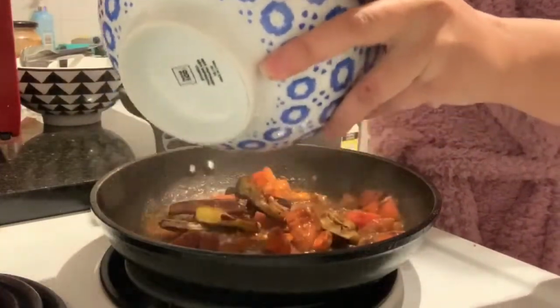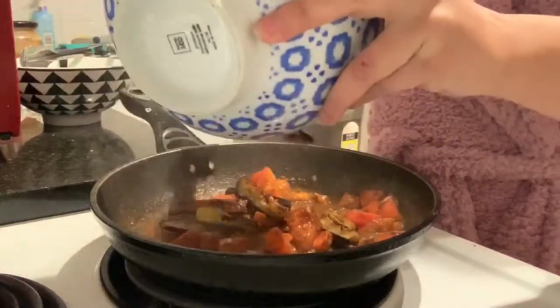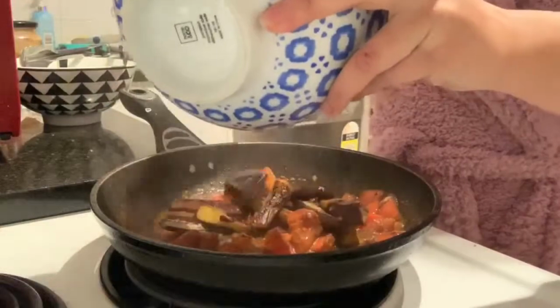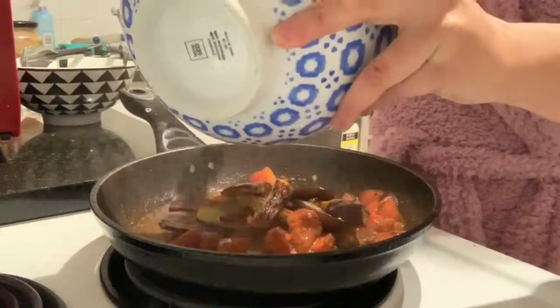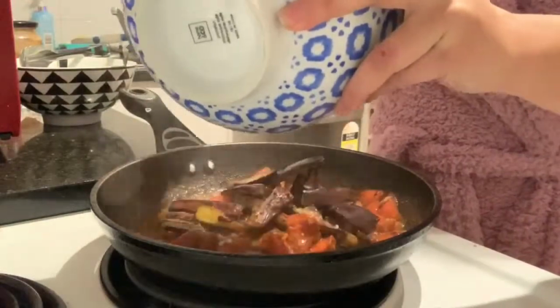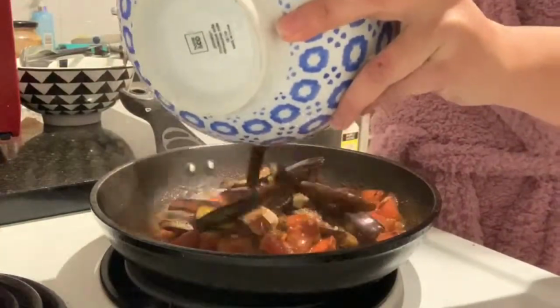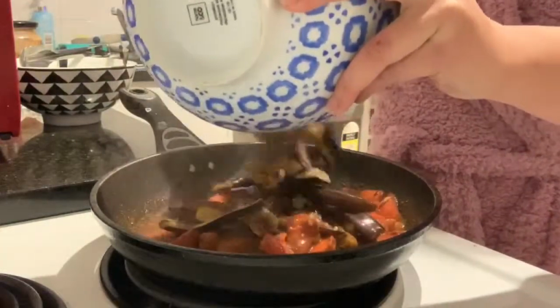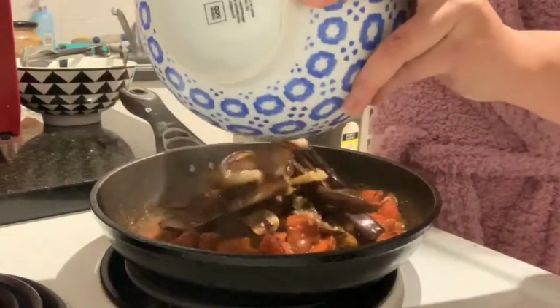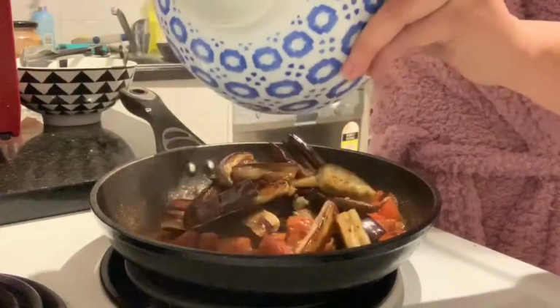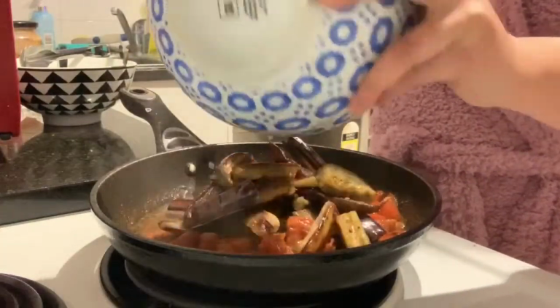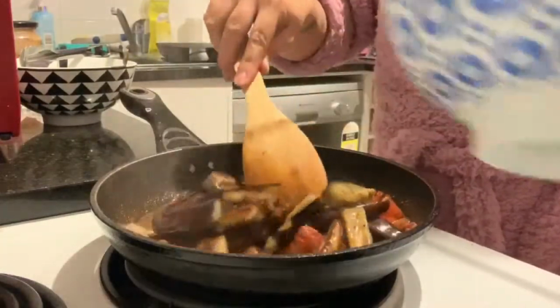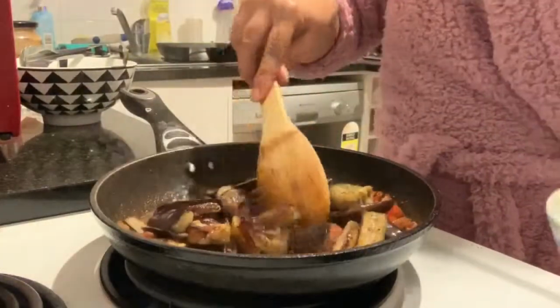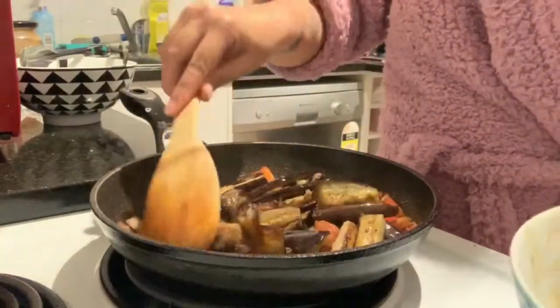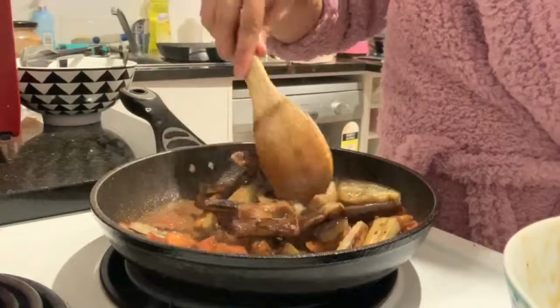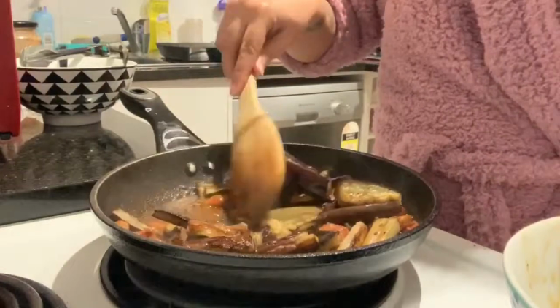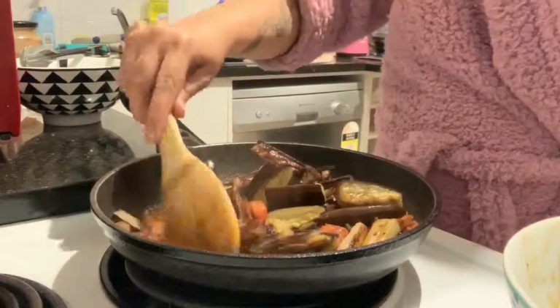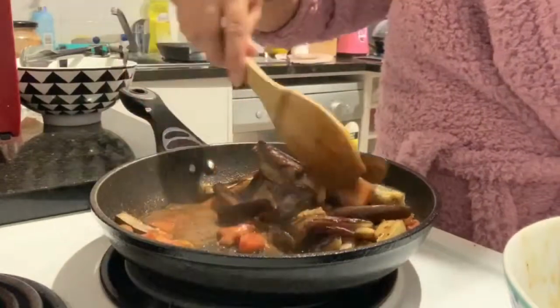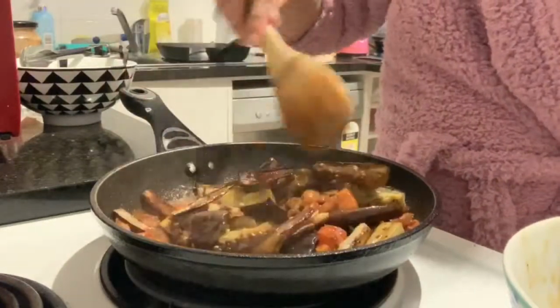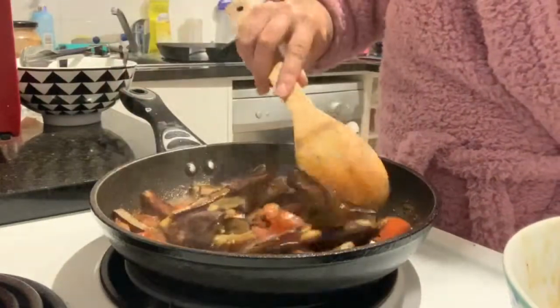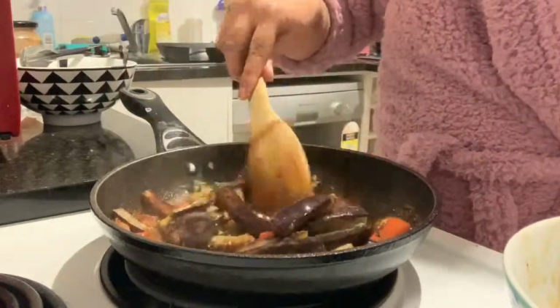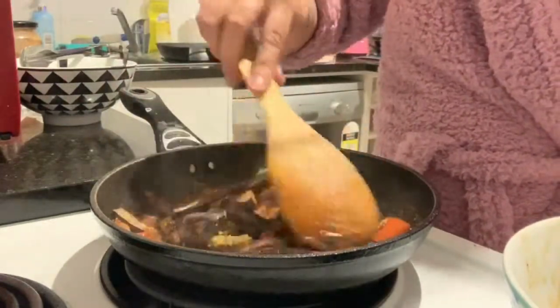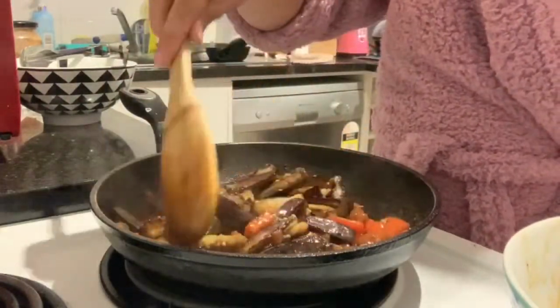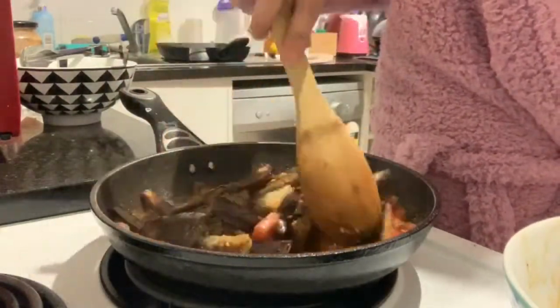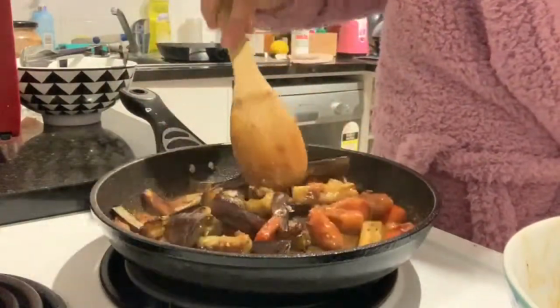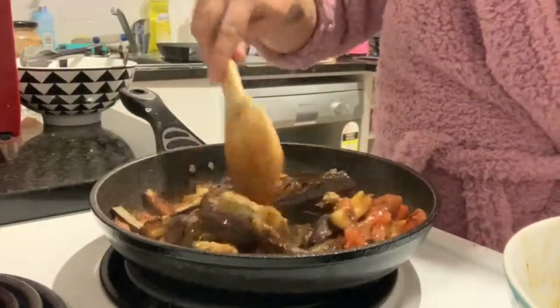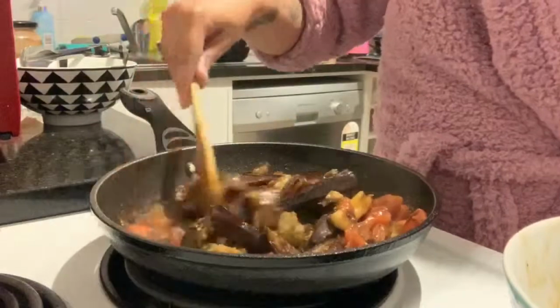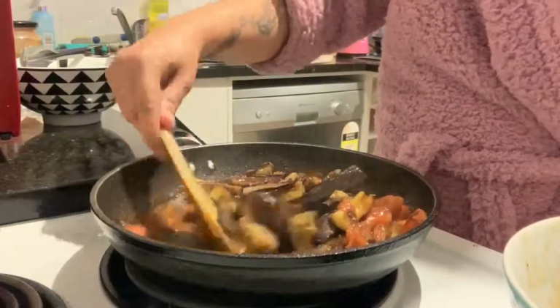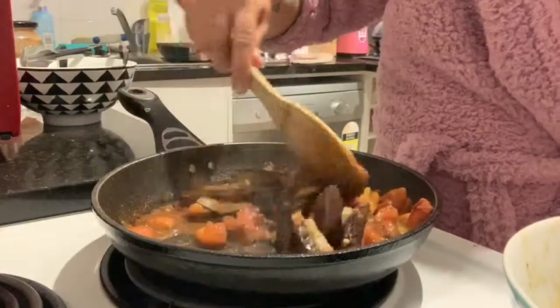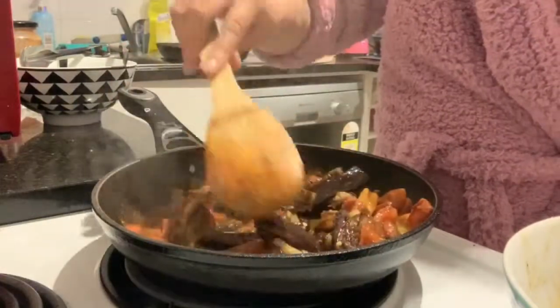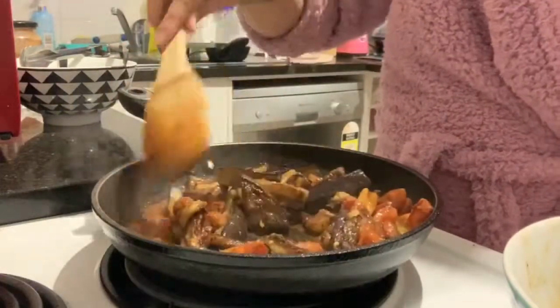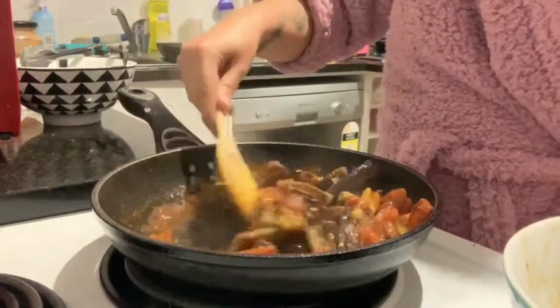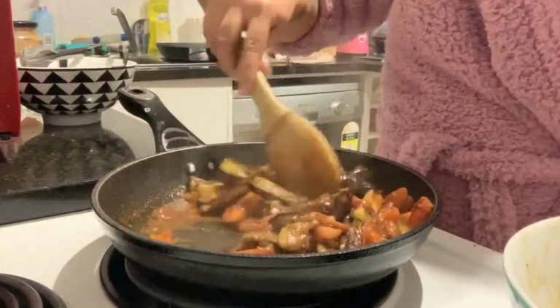Add in the eggplant and mix them all together. Let it simmer until you achieve your desired consistency.